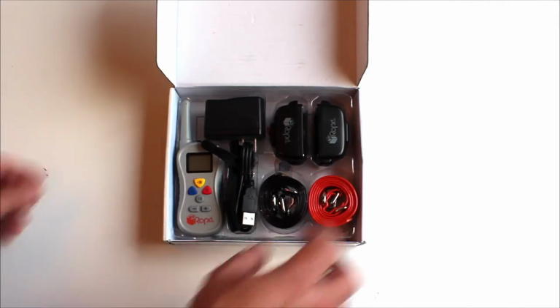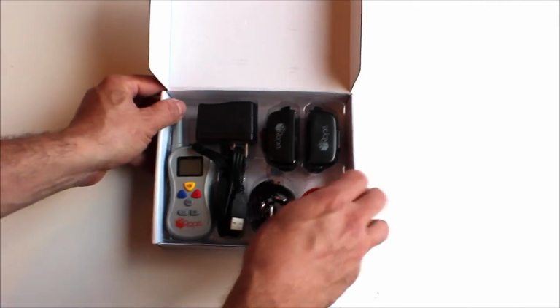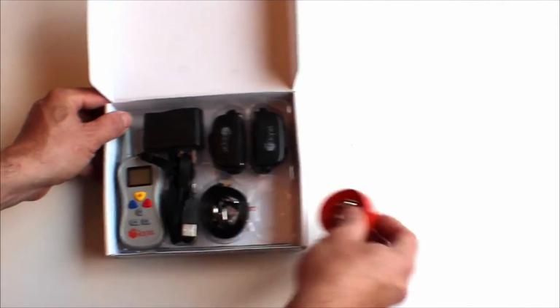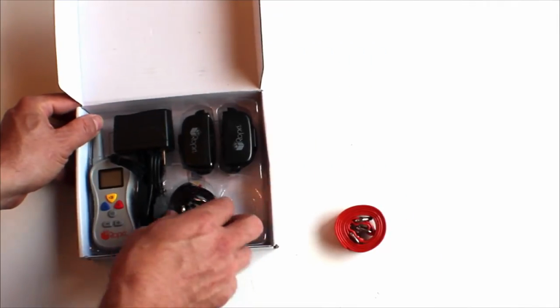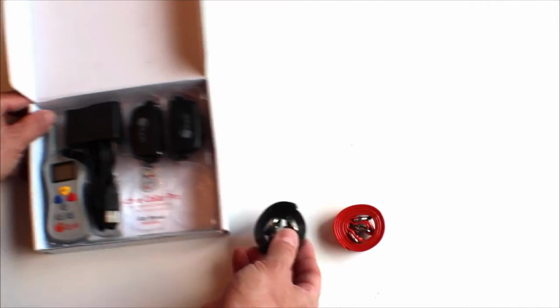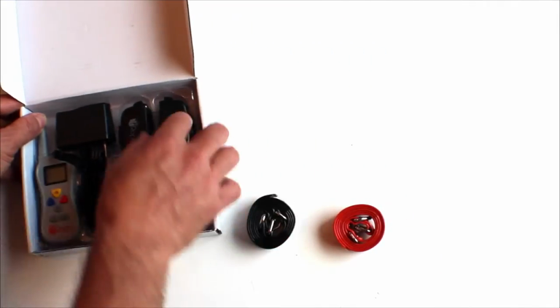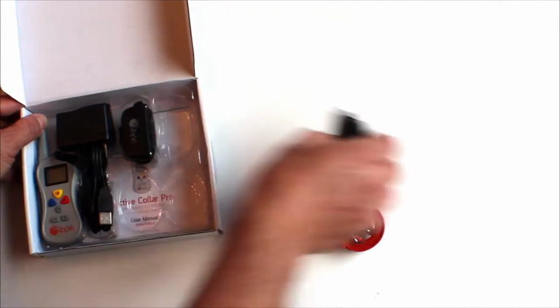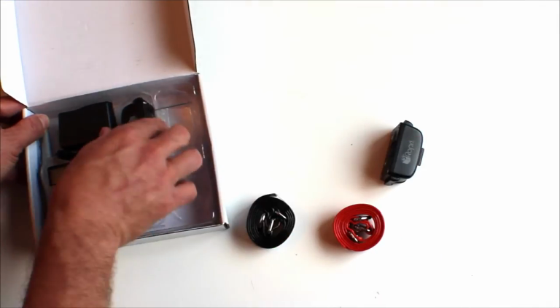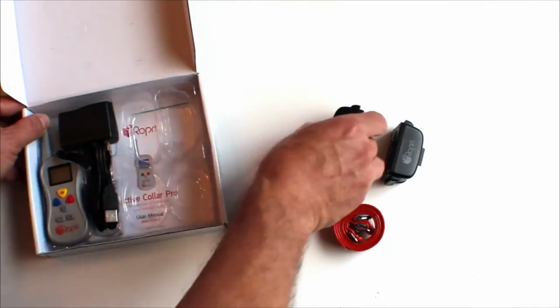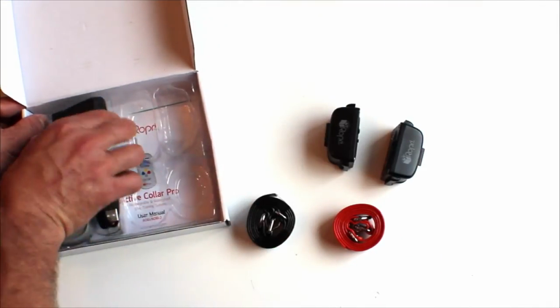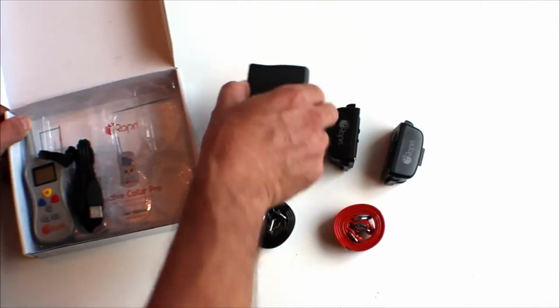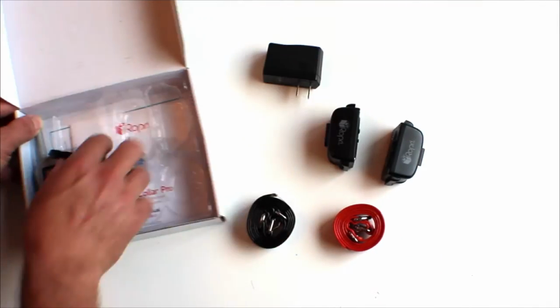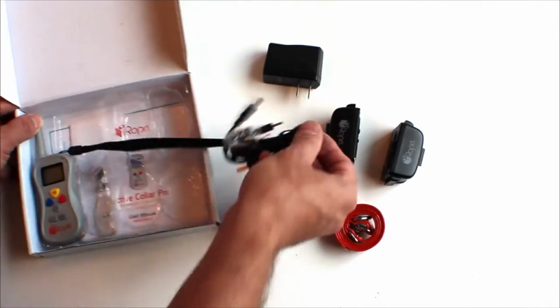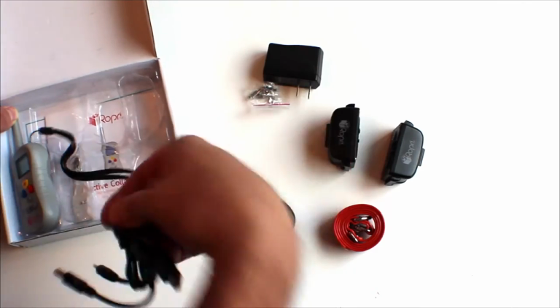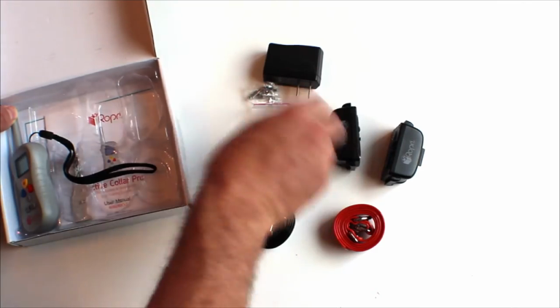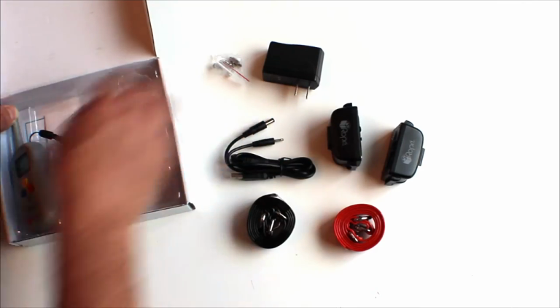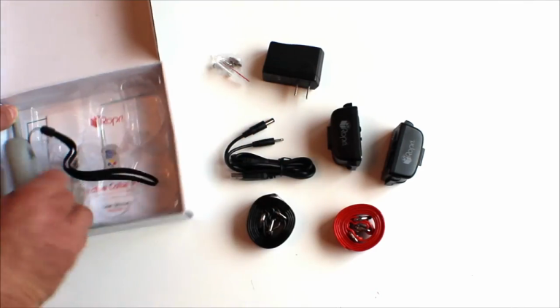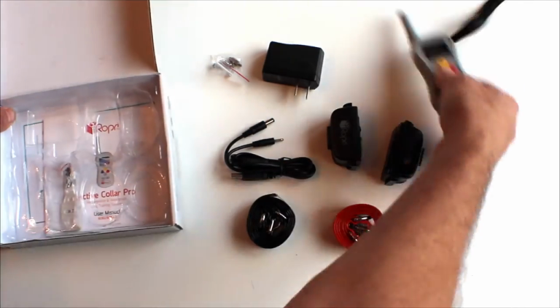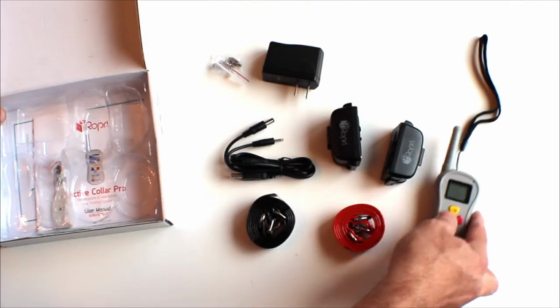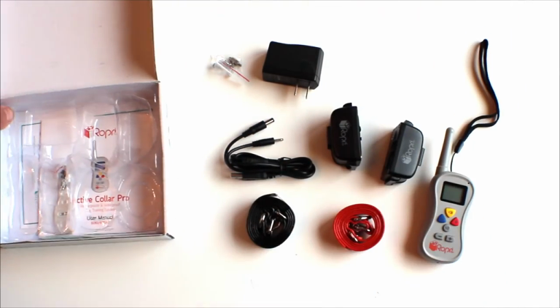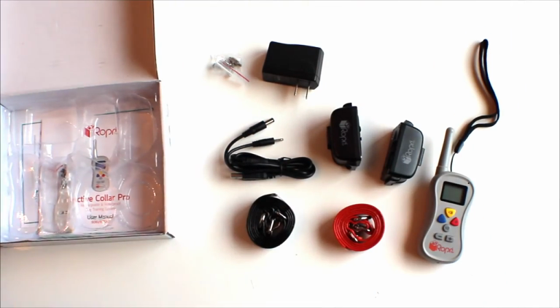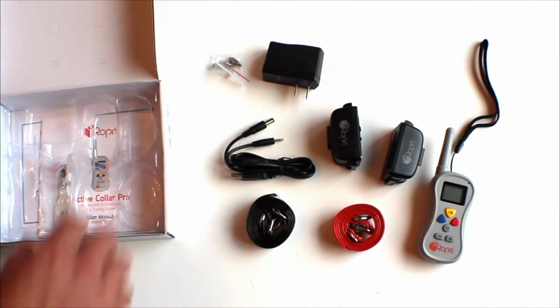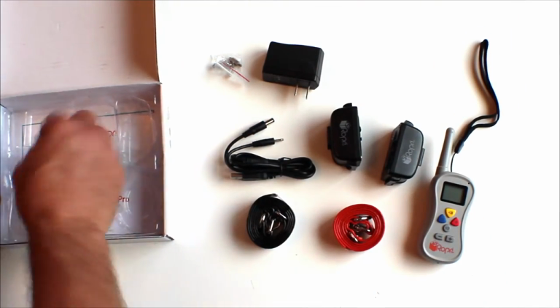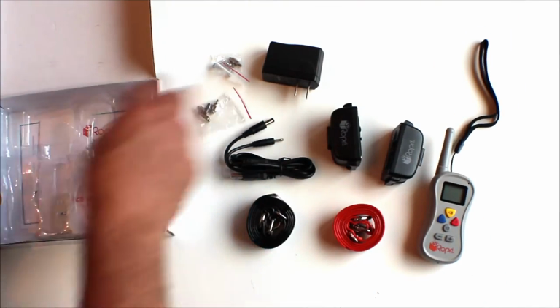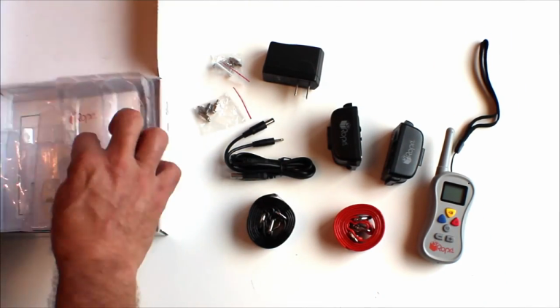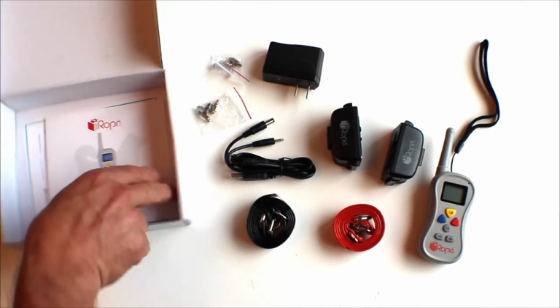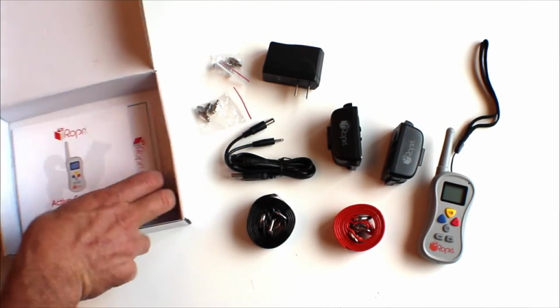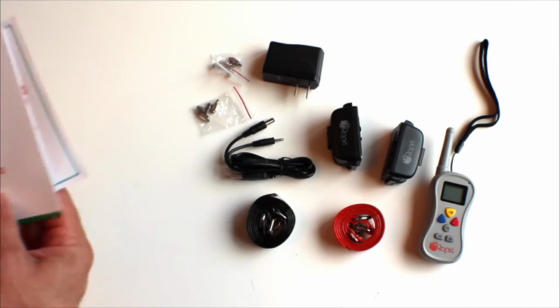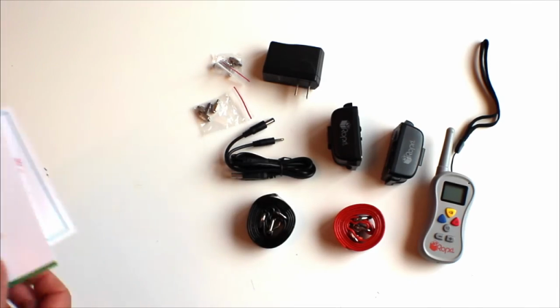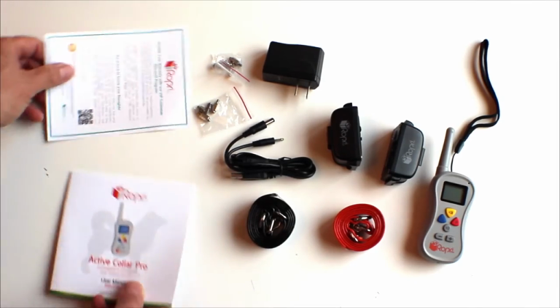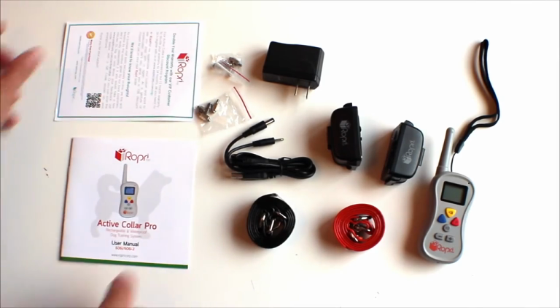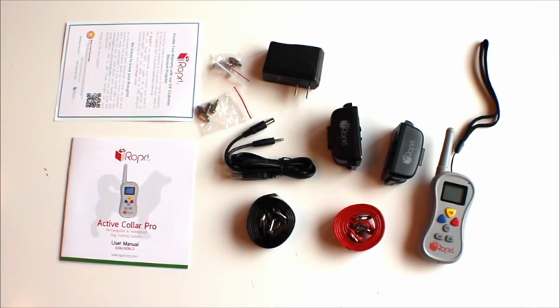Inside the package you'll find two adjustable collars, two receivers, a lightweight transmitter, a static test light, charger, two different sized static contact studs, and full instructions.